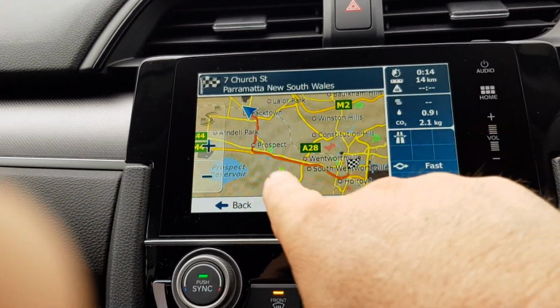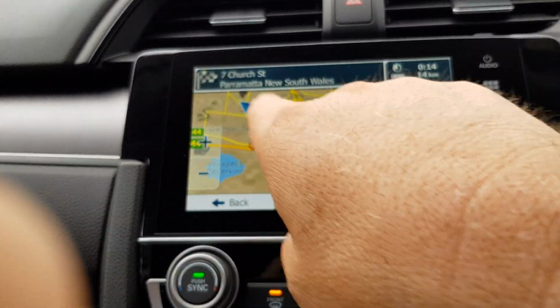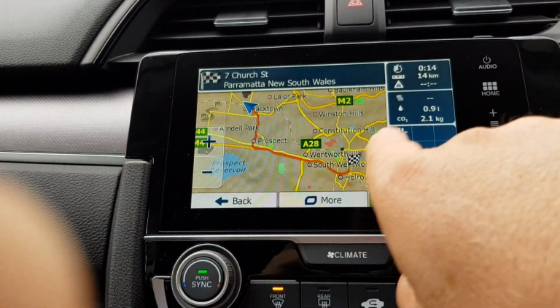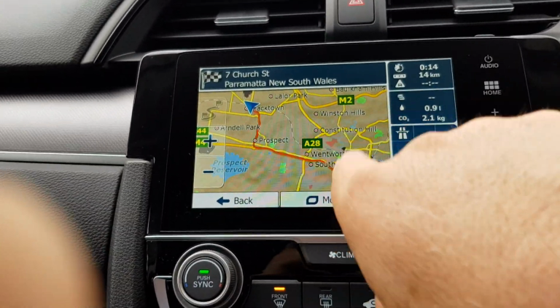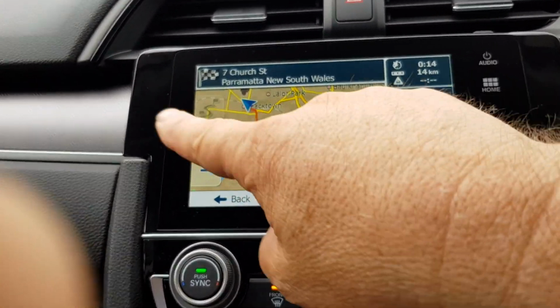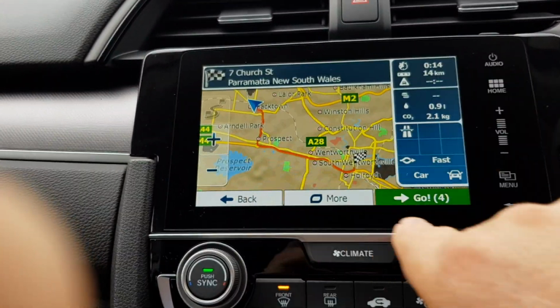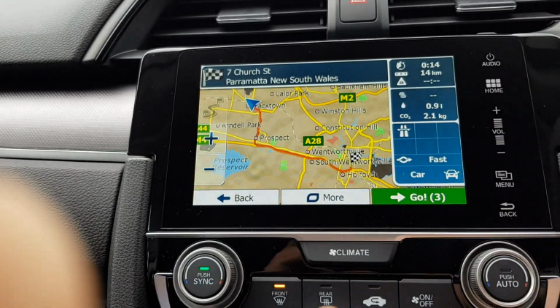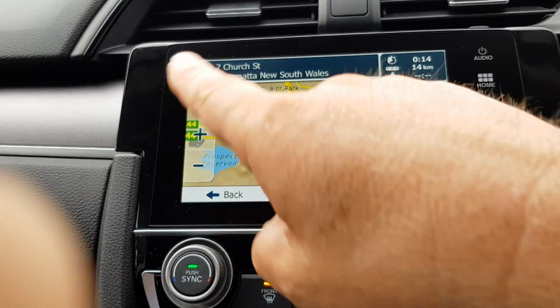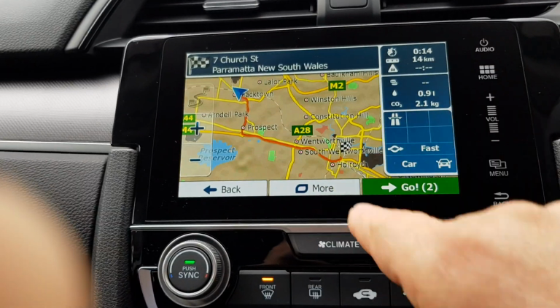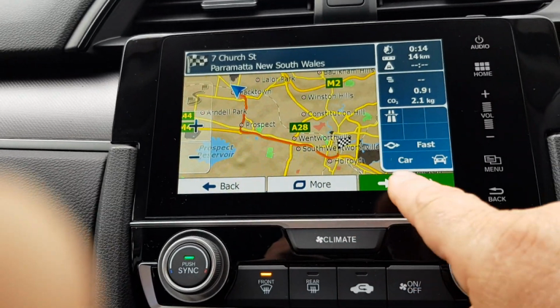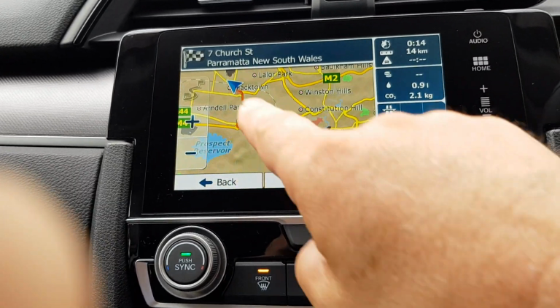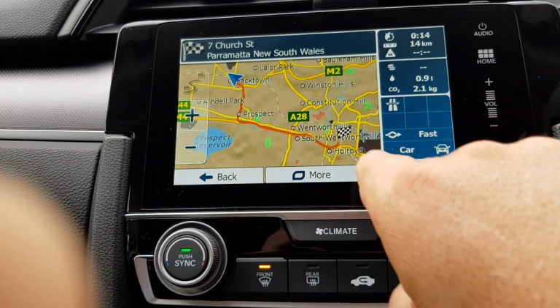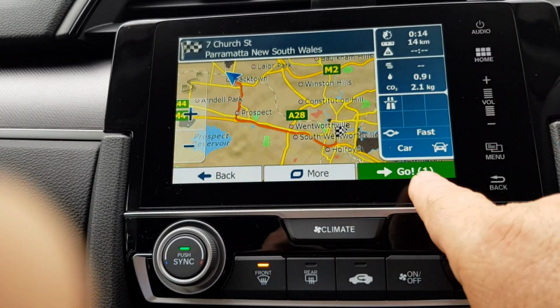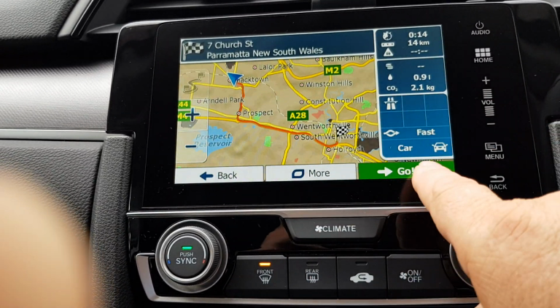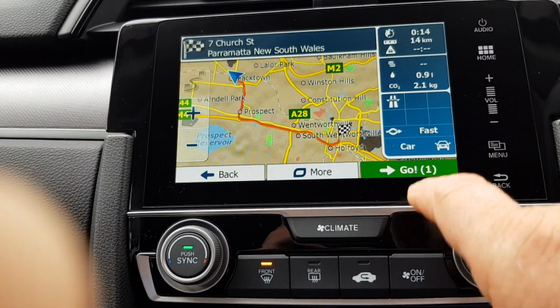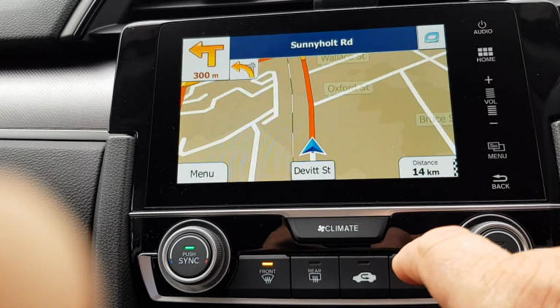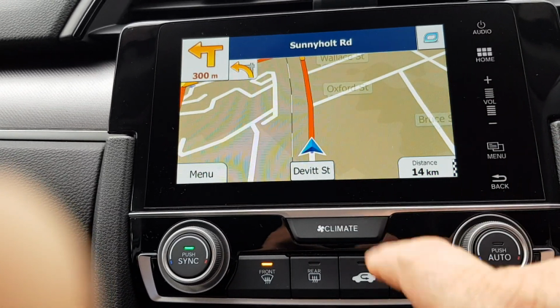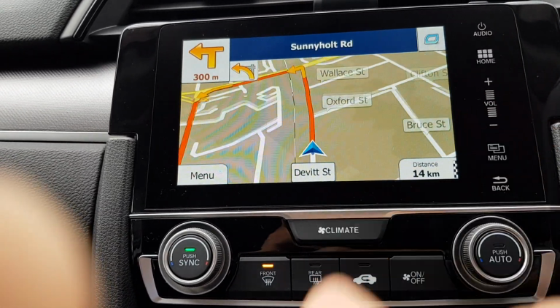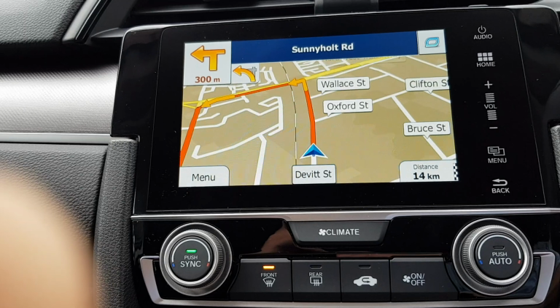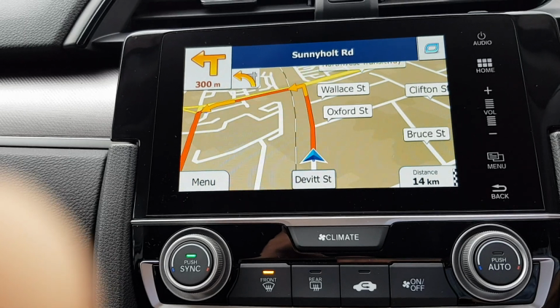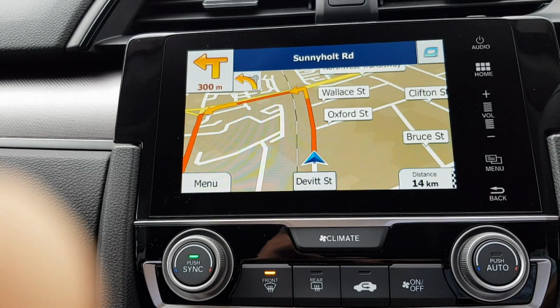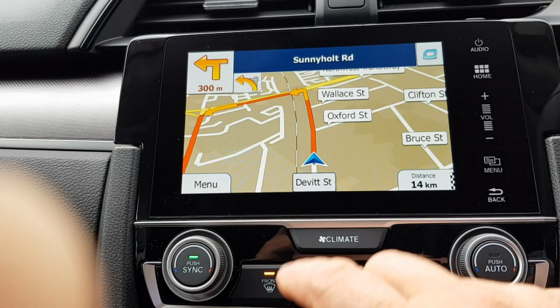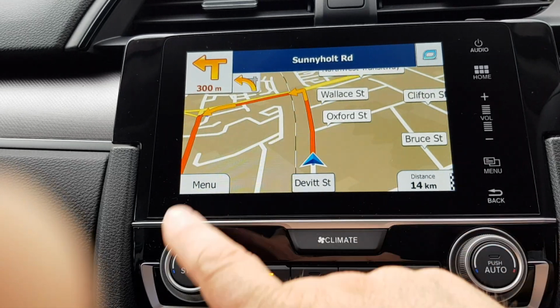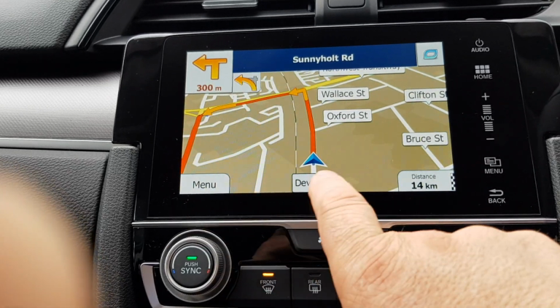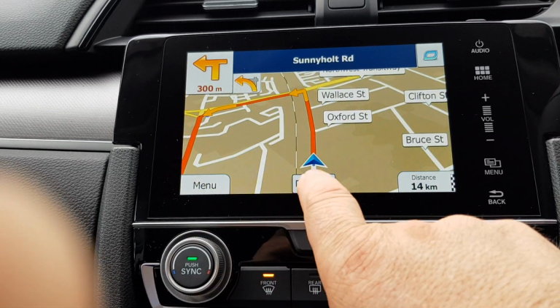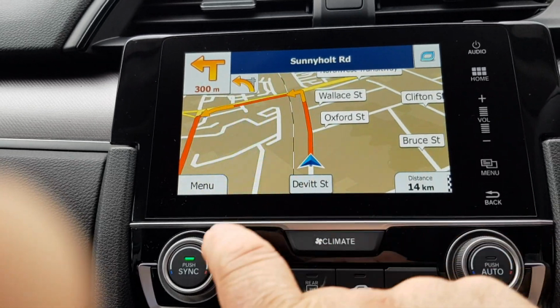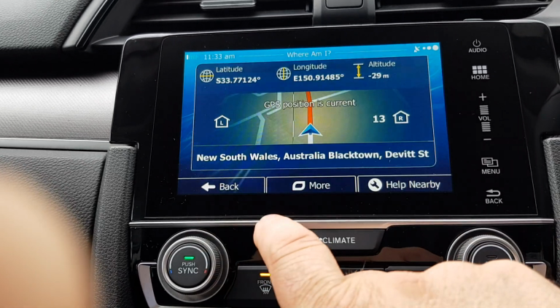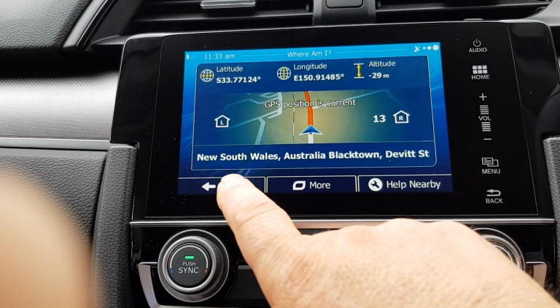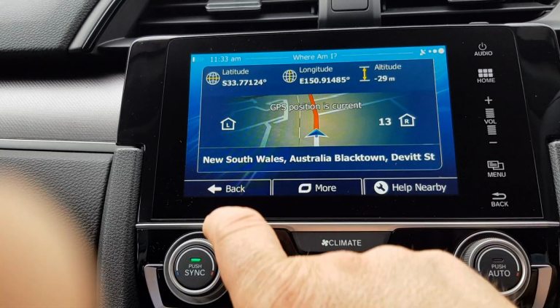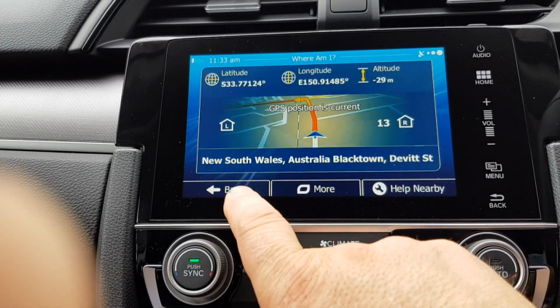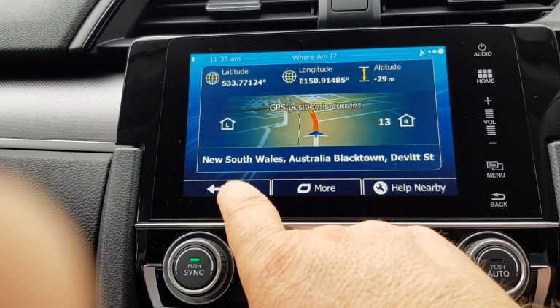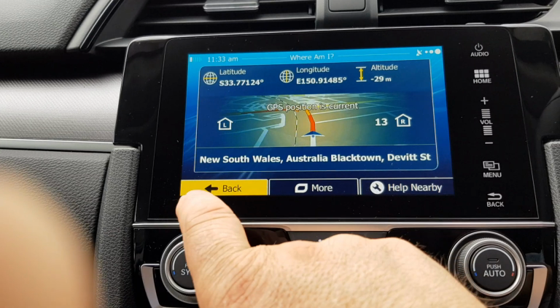It's worked out the route and it's showing you an outline of the route, so you know which way you're going to go — start point and finish point. Just hit go and it will start guiding you.